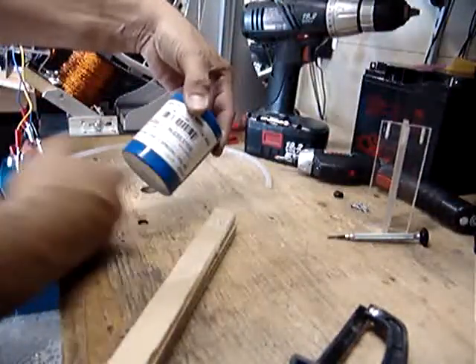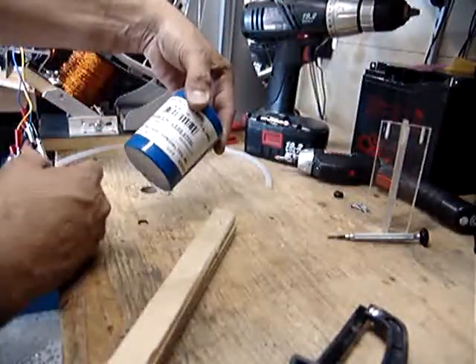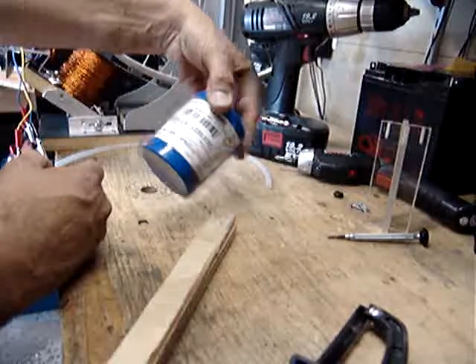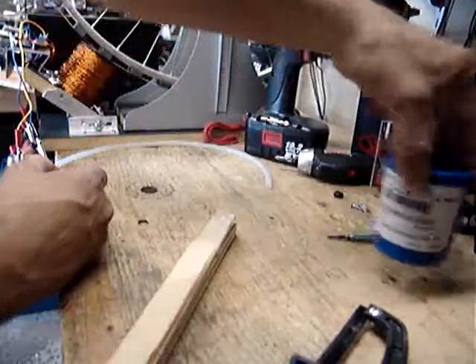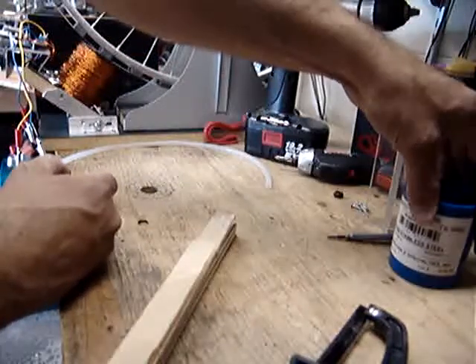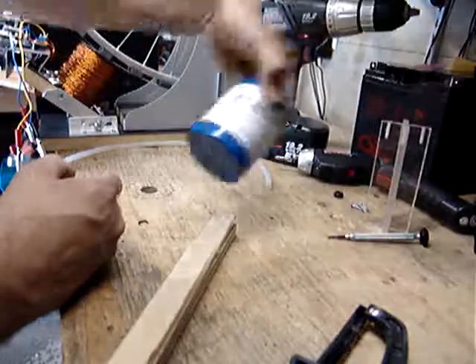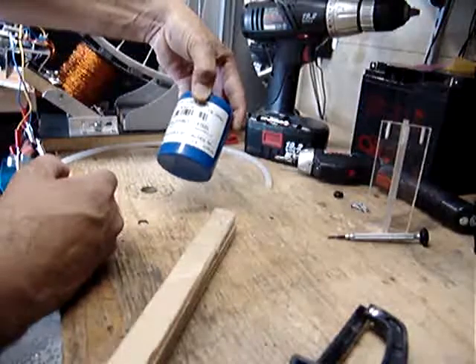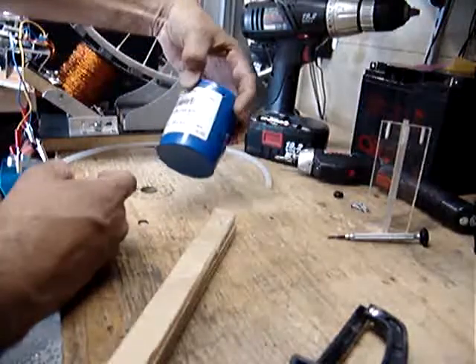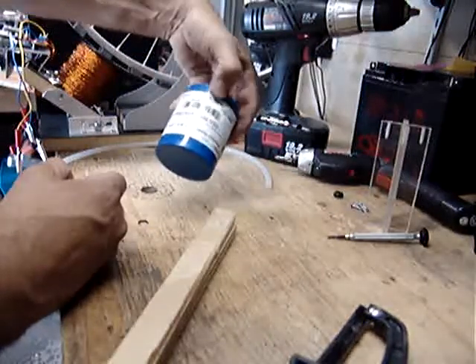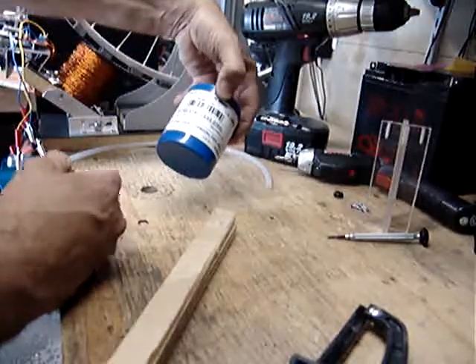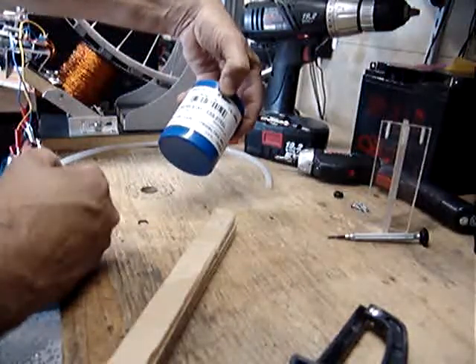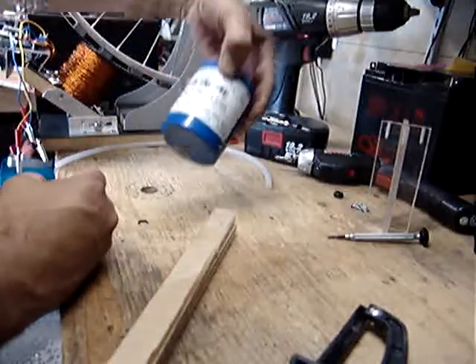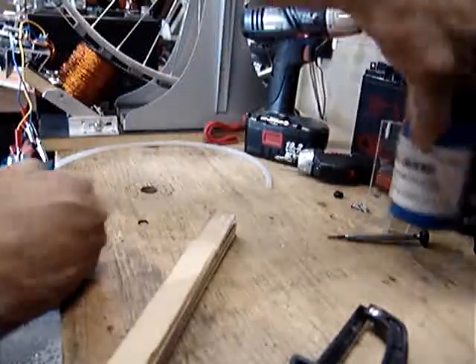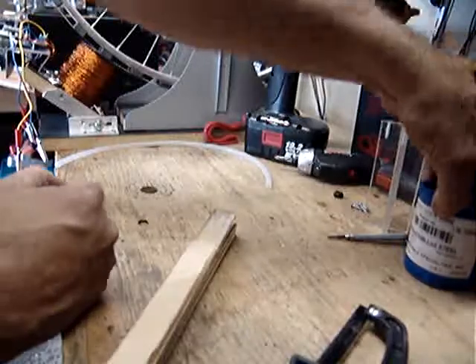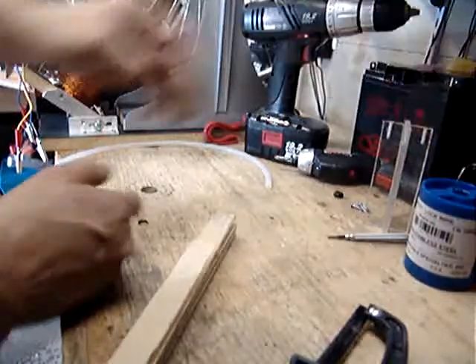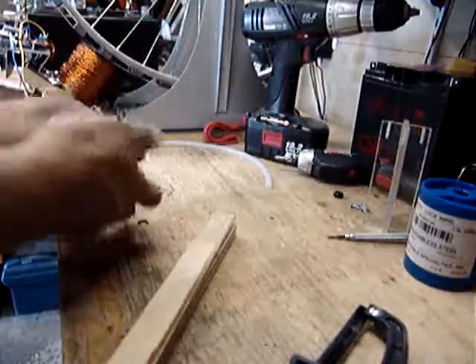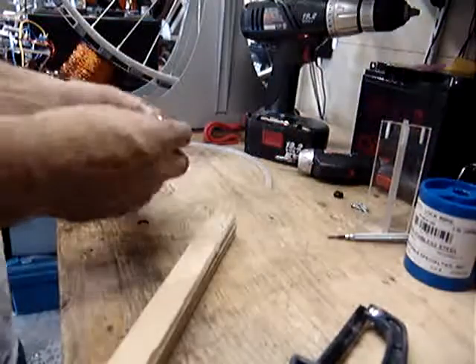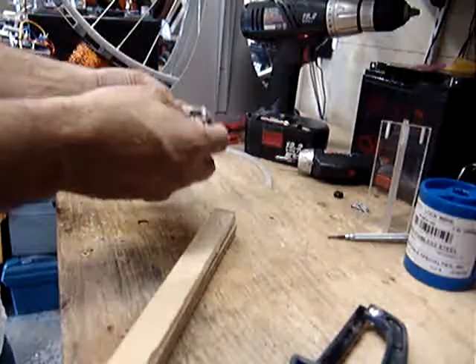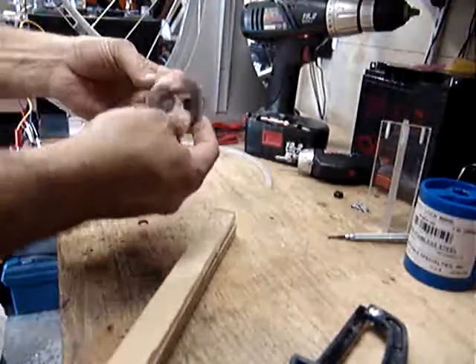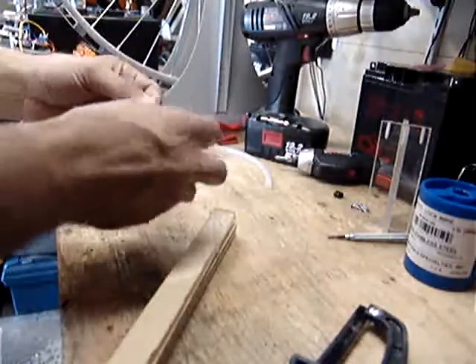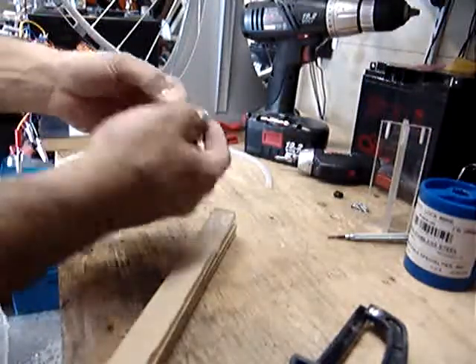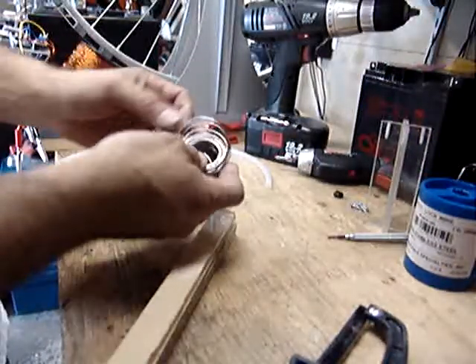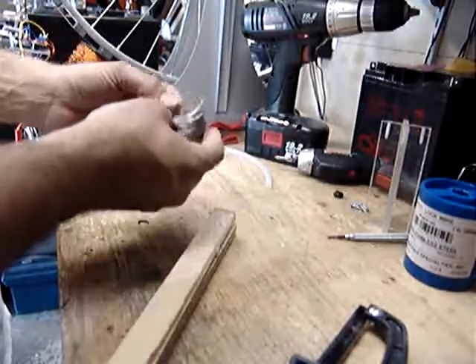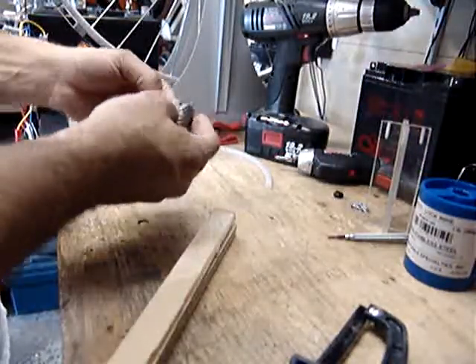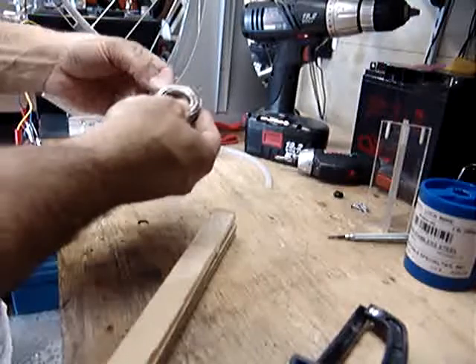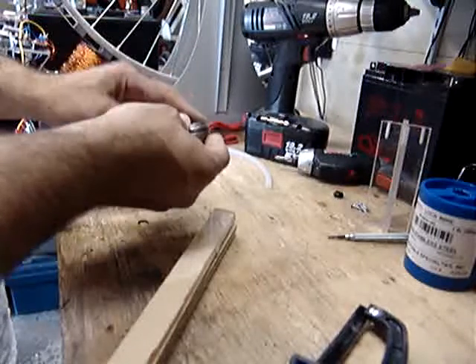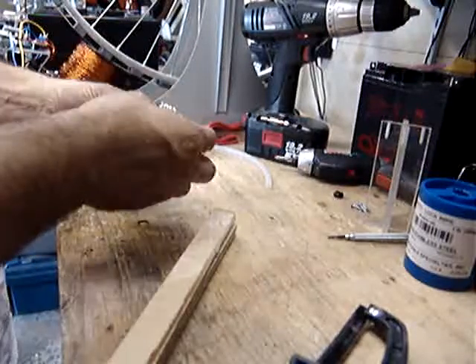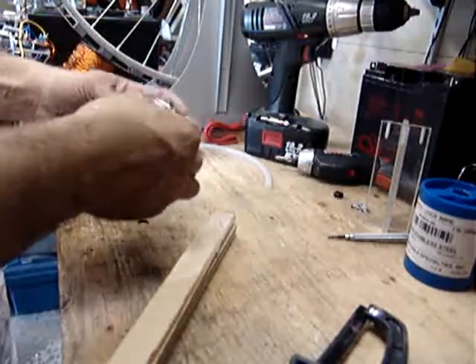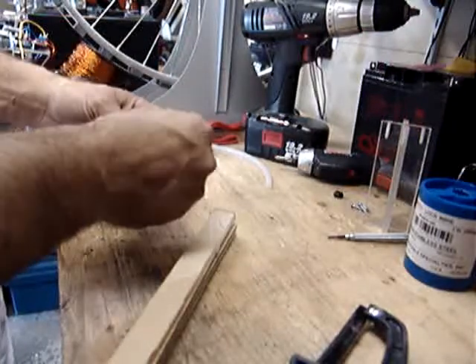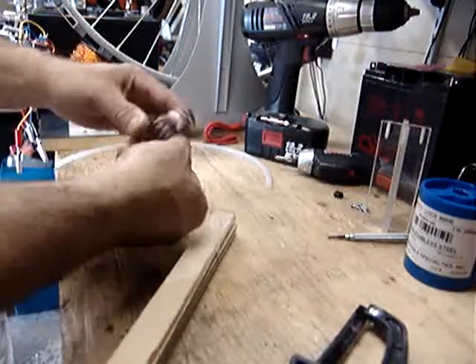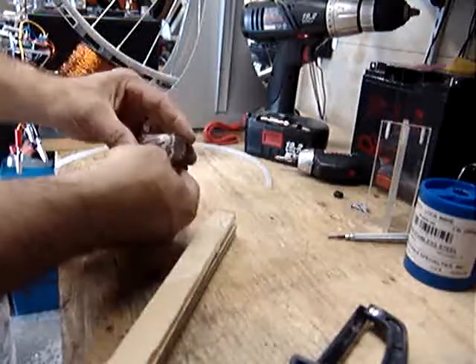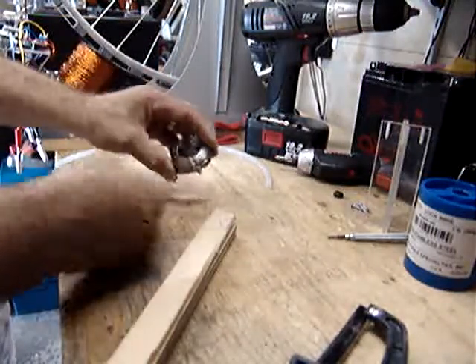It says so right there. You can pick this up at Harbor Freight — that's one of my little candy stores, wonderful store. This one, I think, was either at Boeing Surplus or some sort of surplus store online.